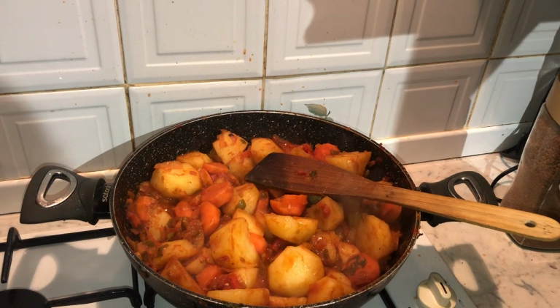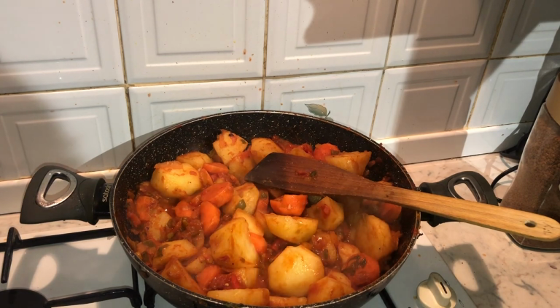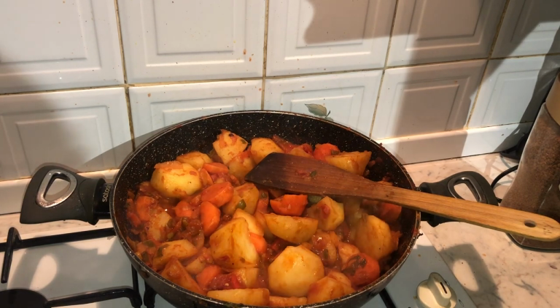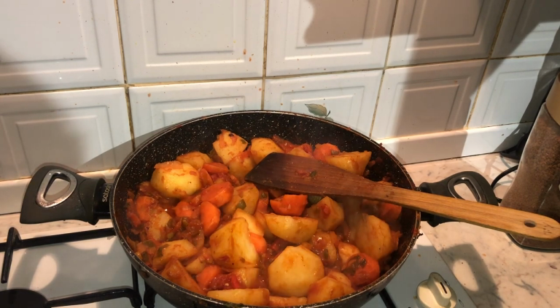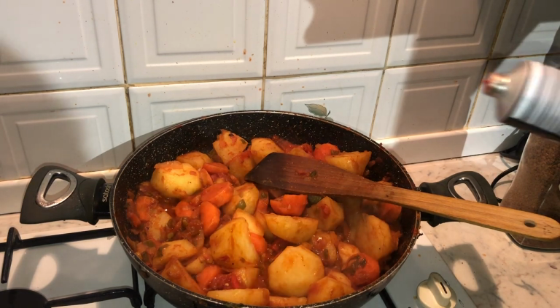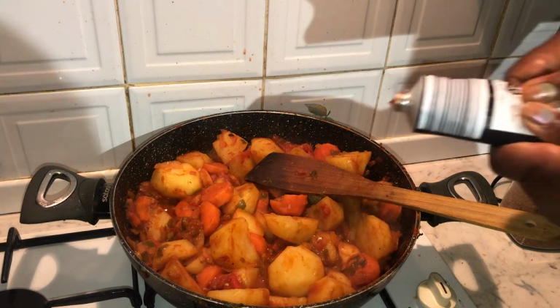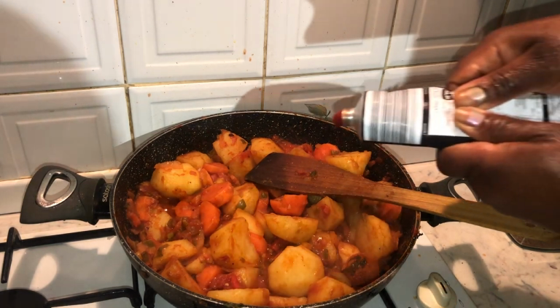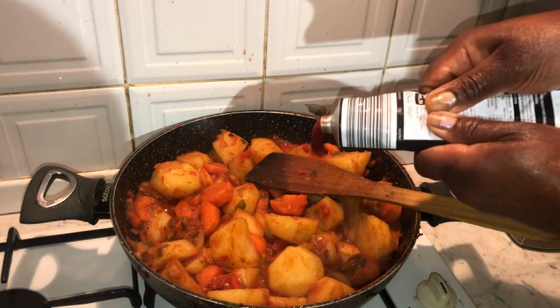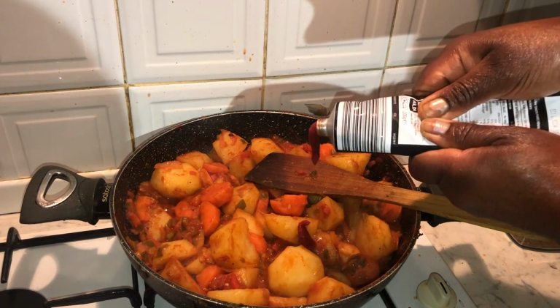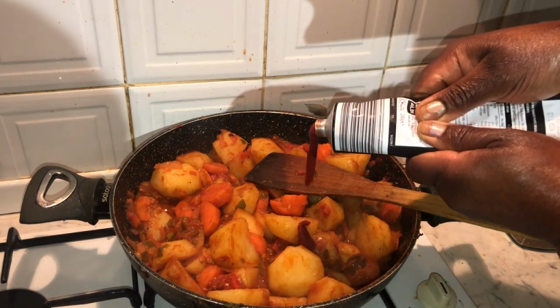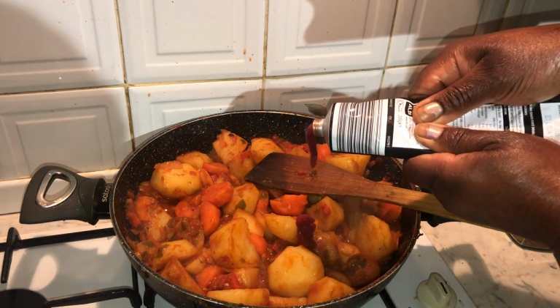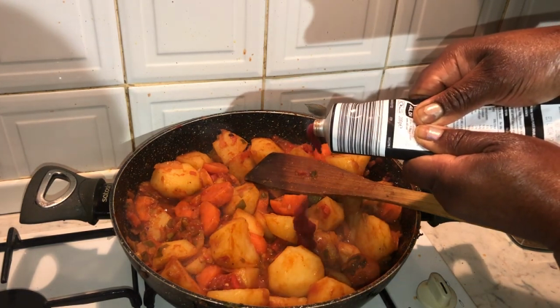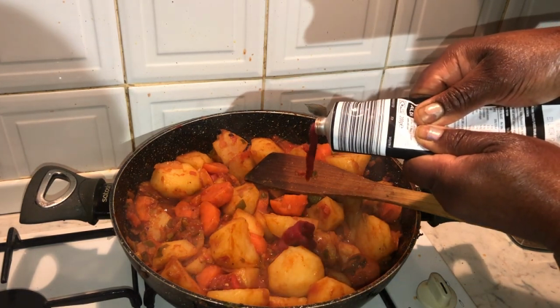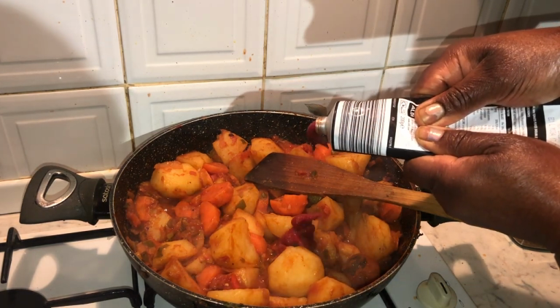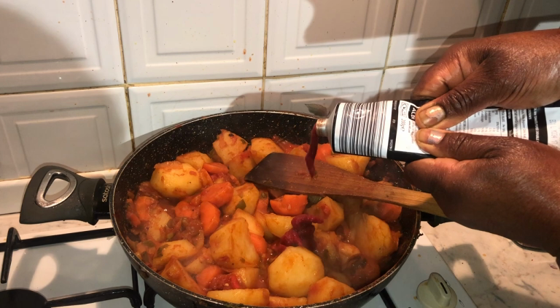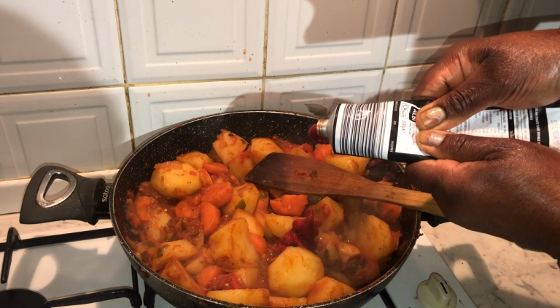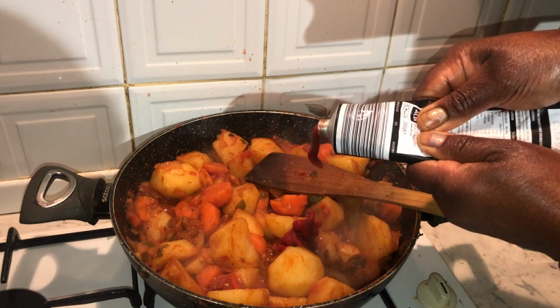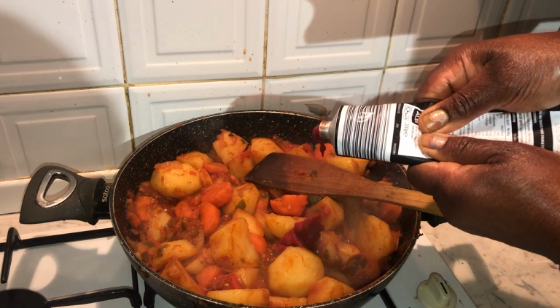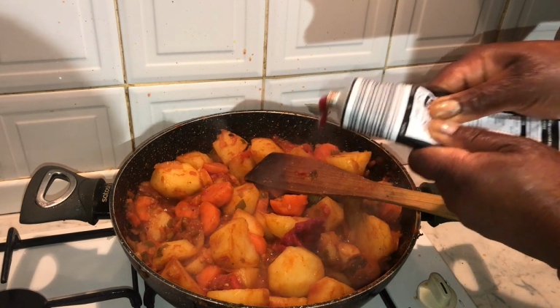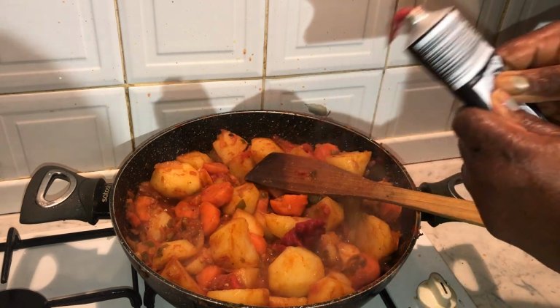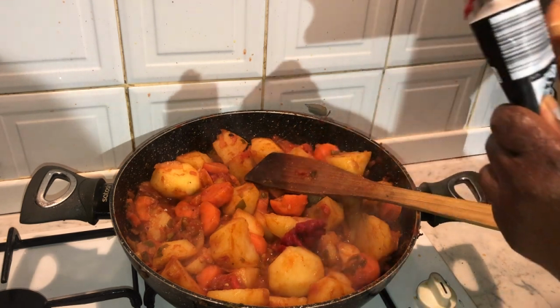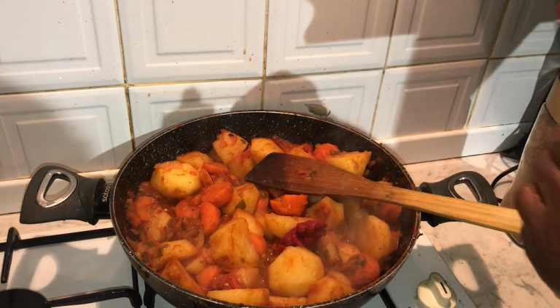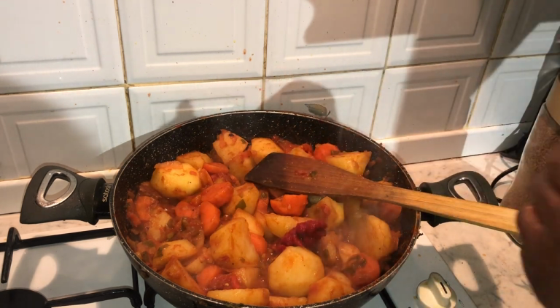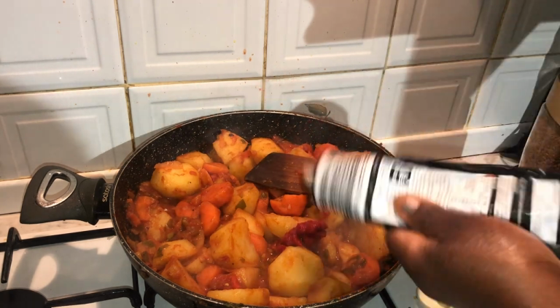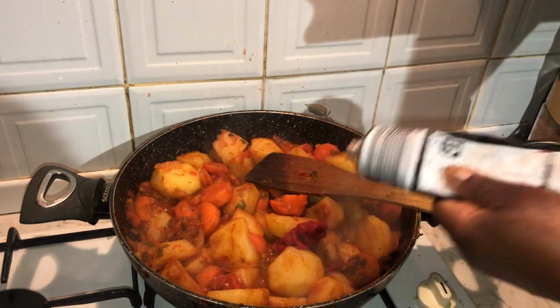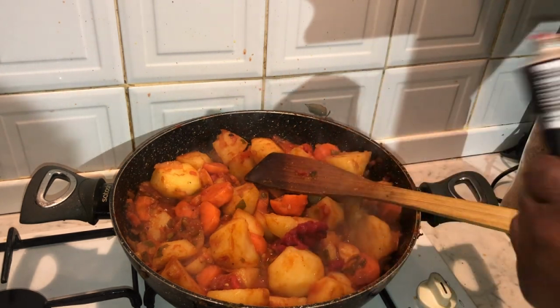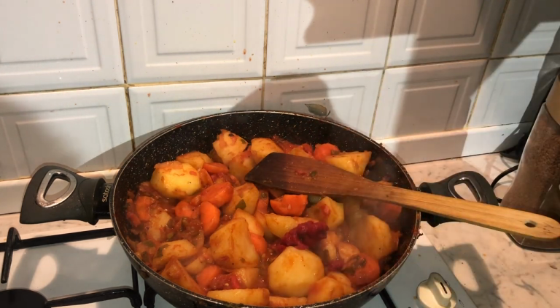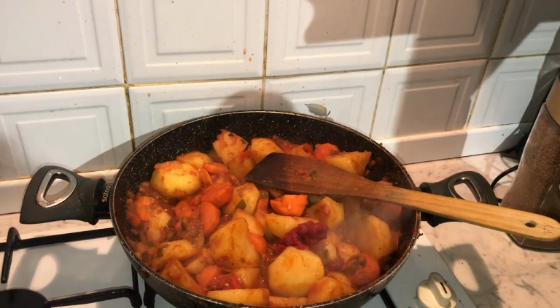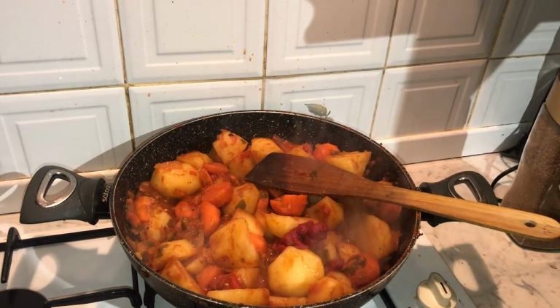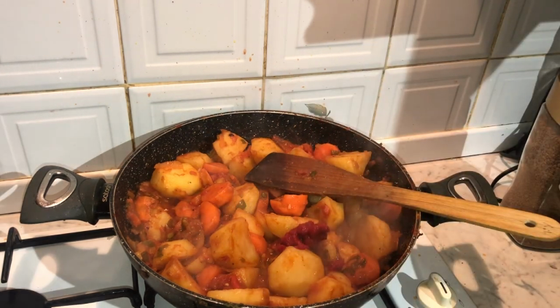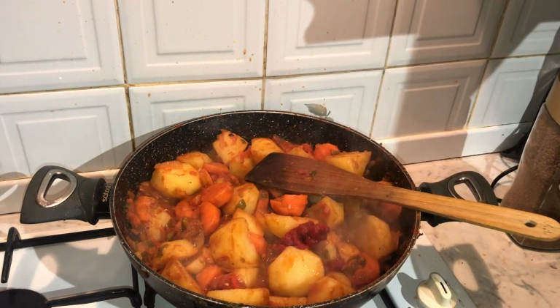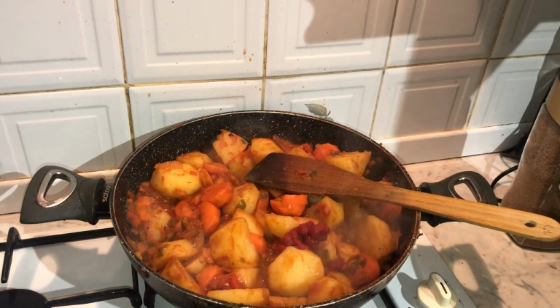Then I go in and add about a tablespoon of tomato purée, just to give the sauce that nice rich red colour.